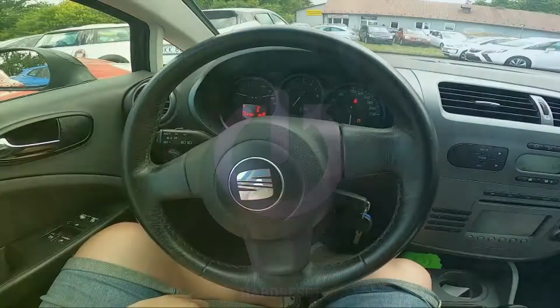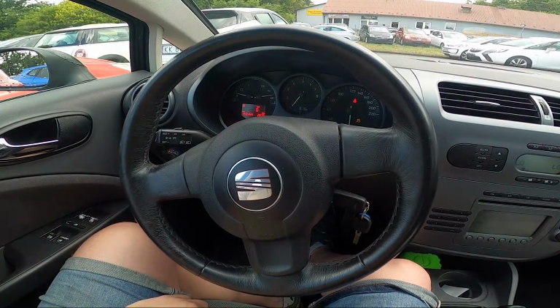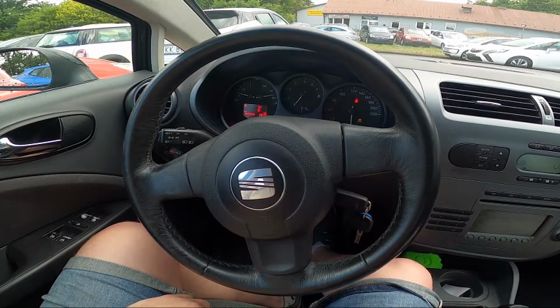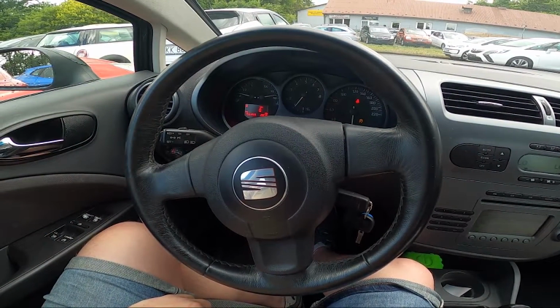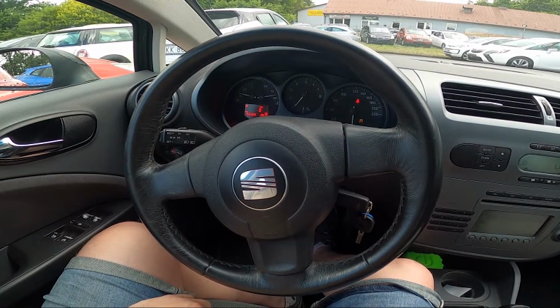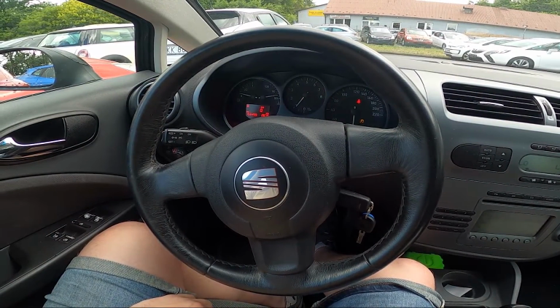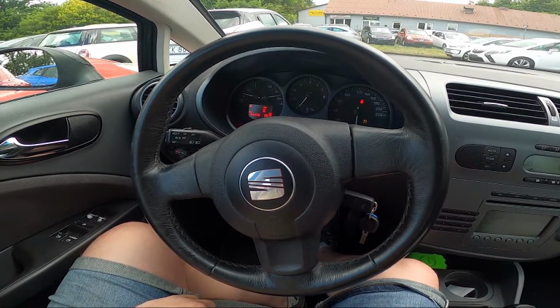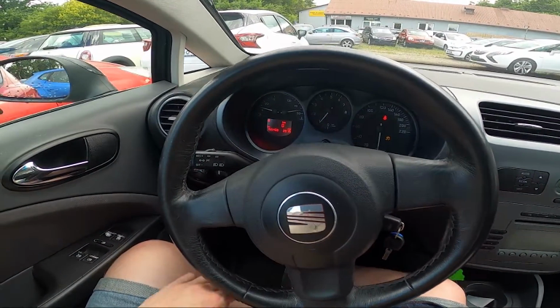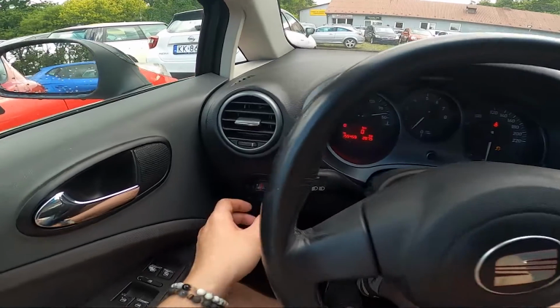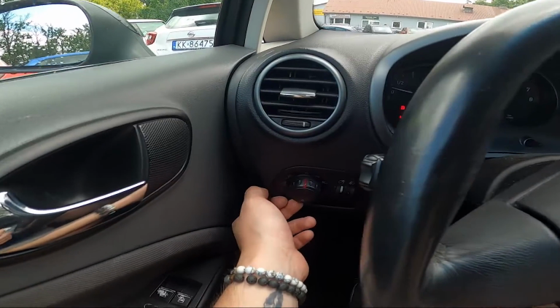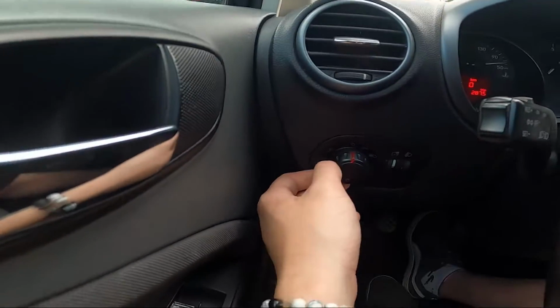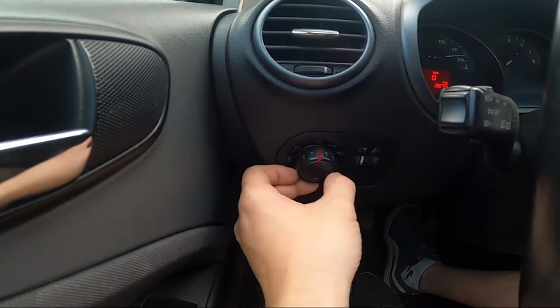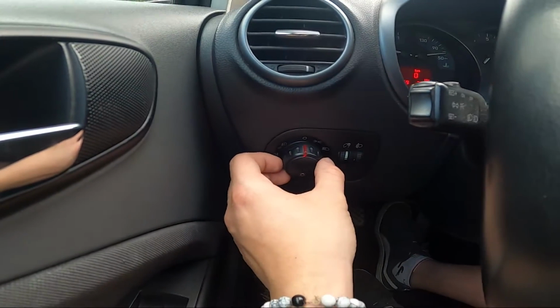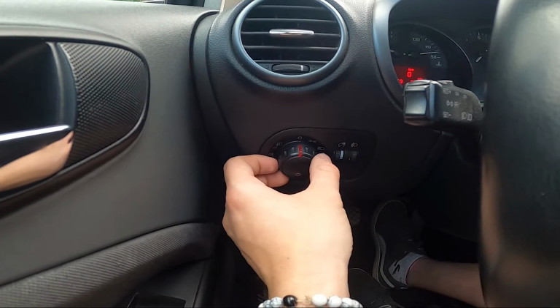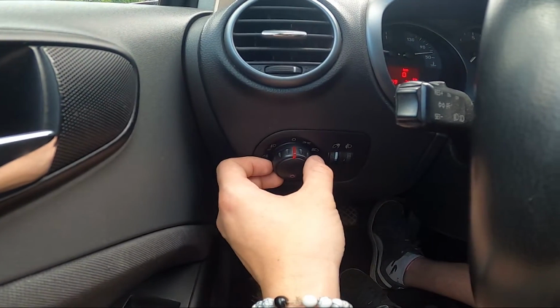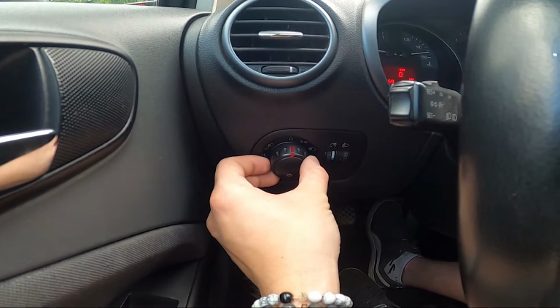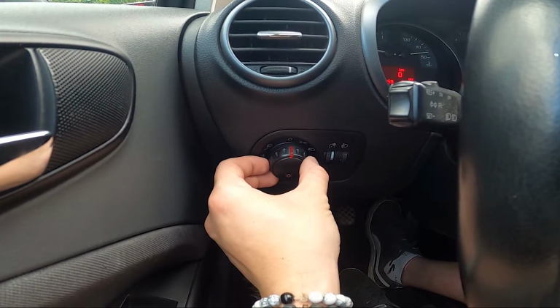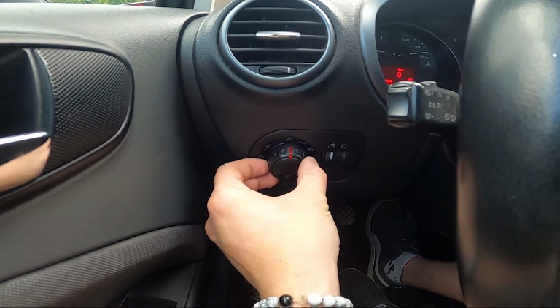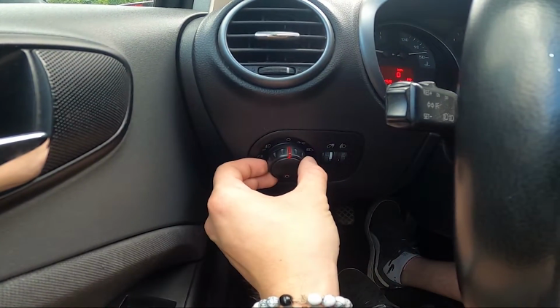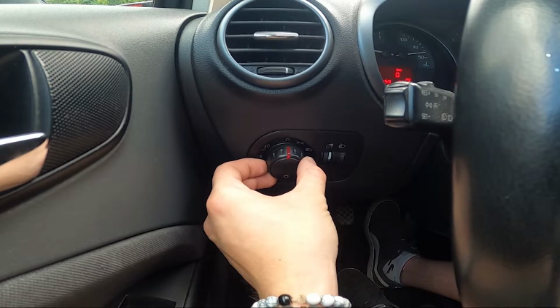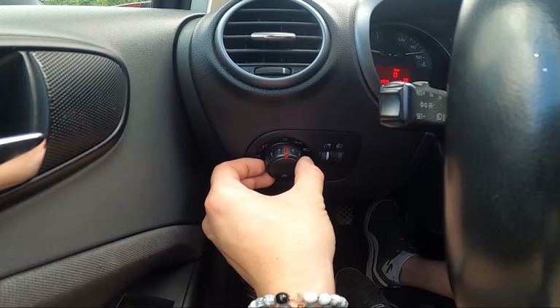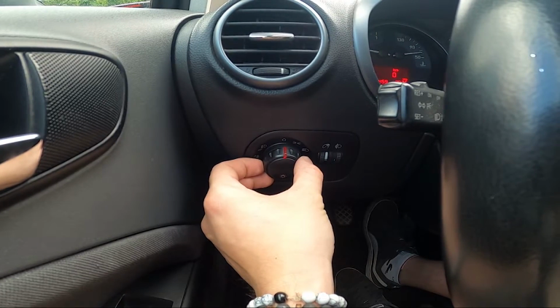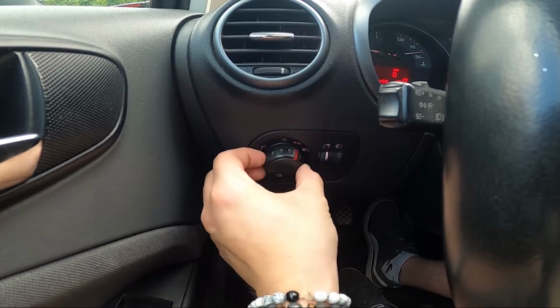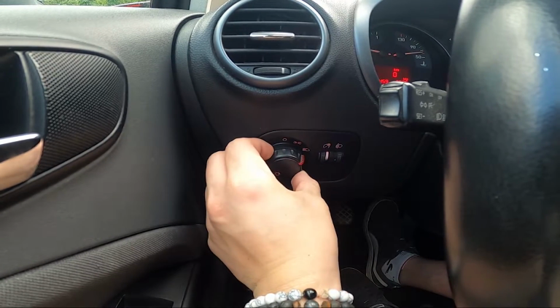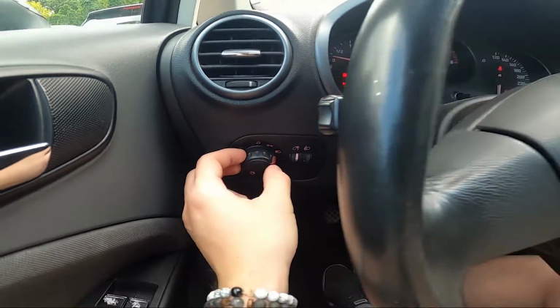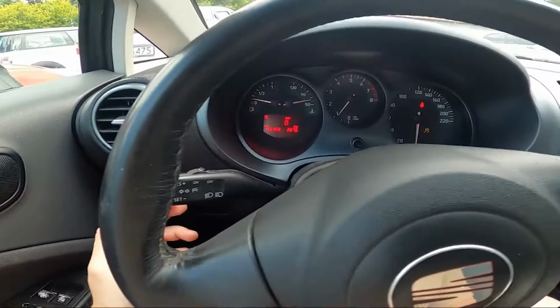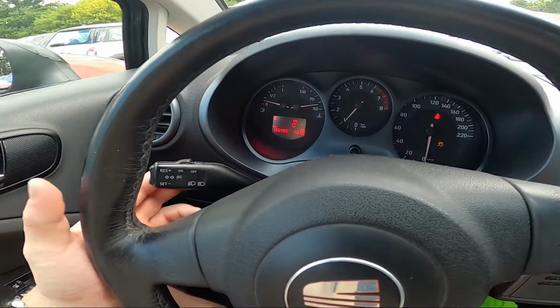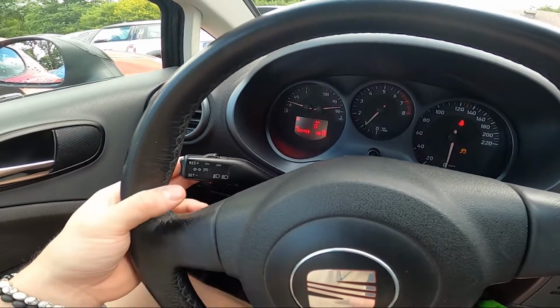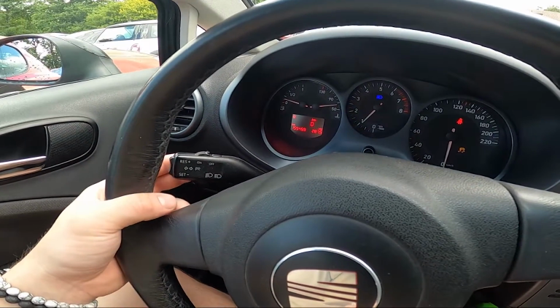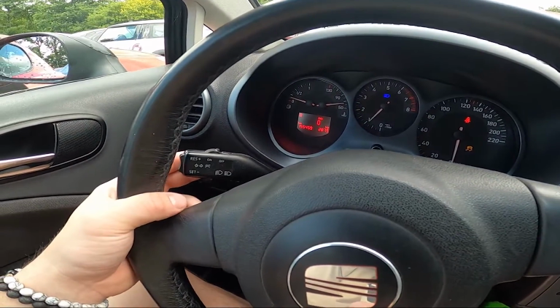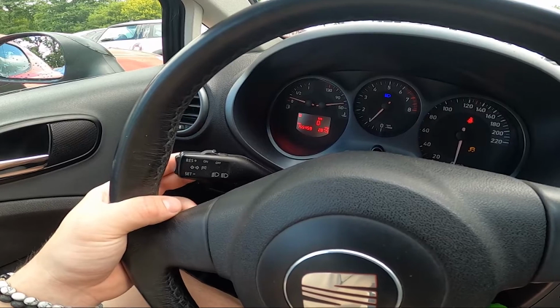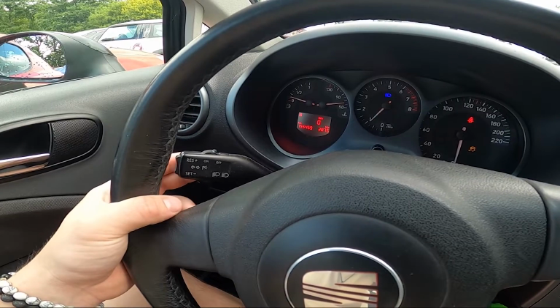Let's take a look behind the left side of the steering wheel. Right here we've got this lever. First, enable the beam by twisting this knob twice to the right side, and now pull this lever to blink high beam.